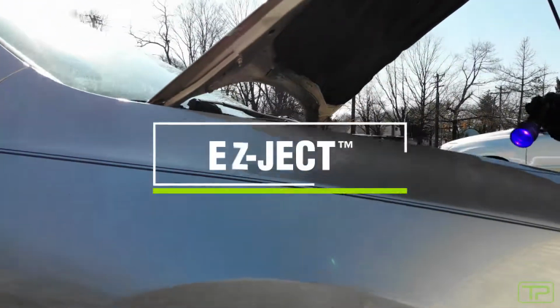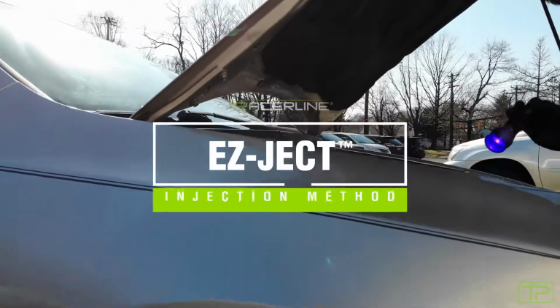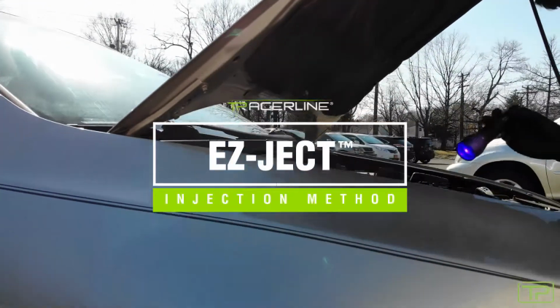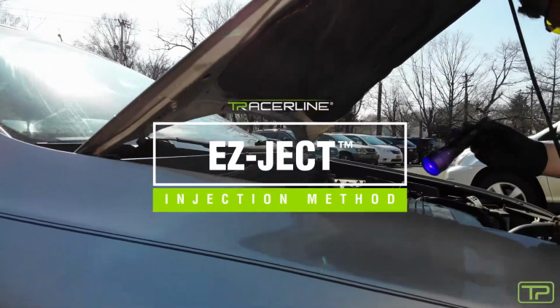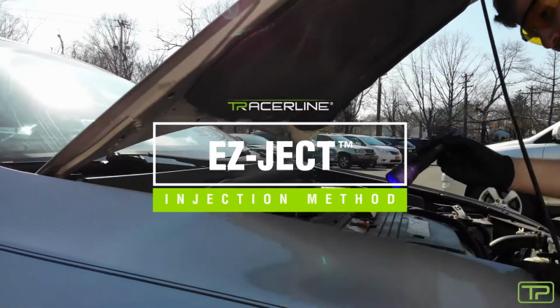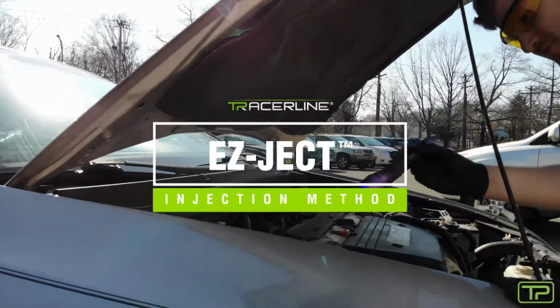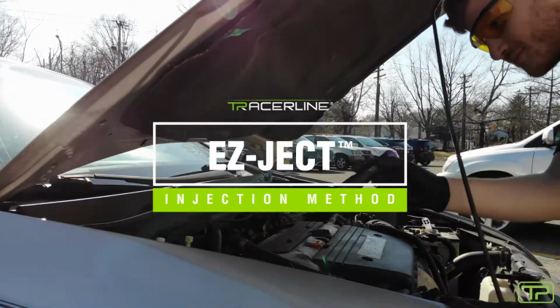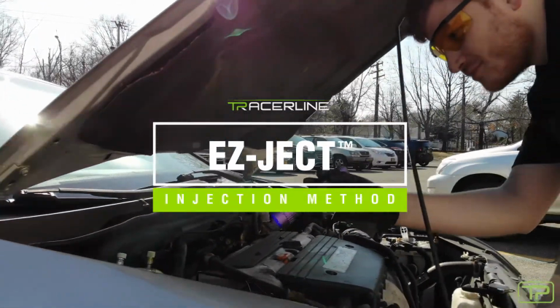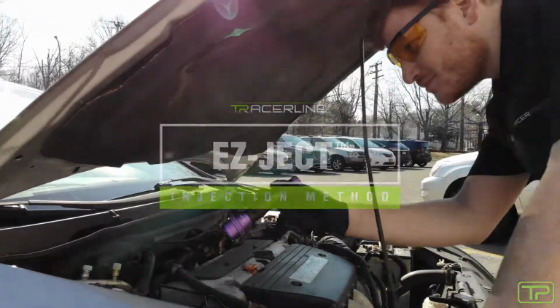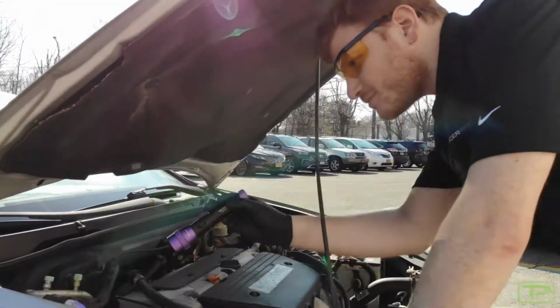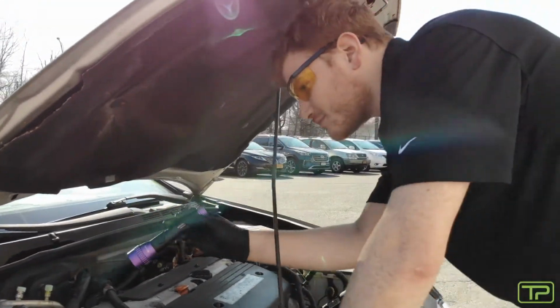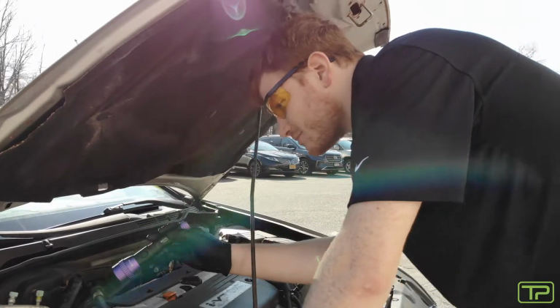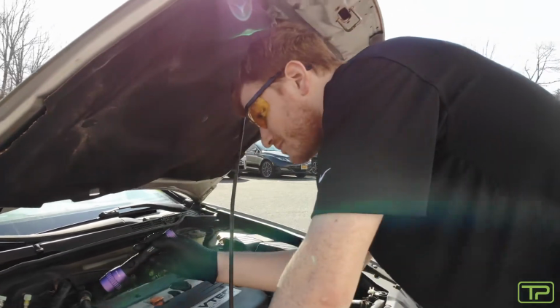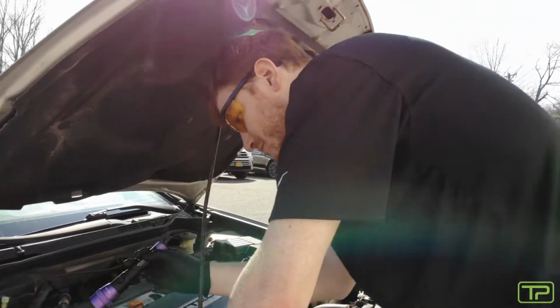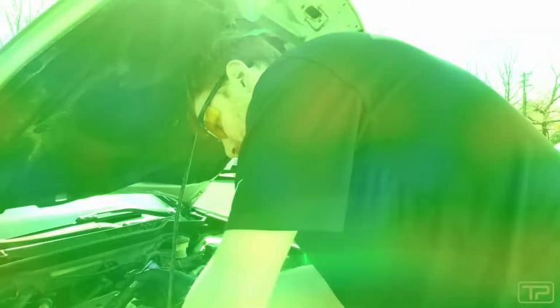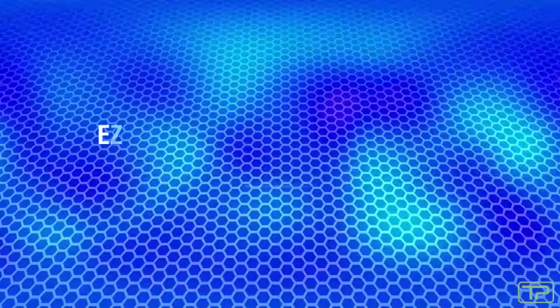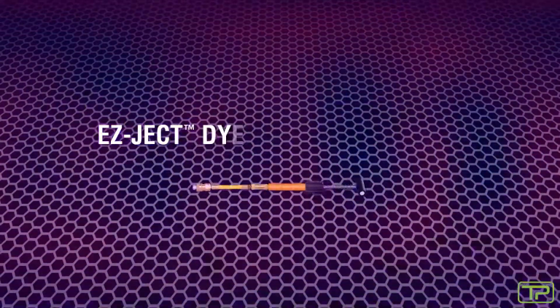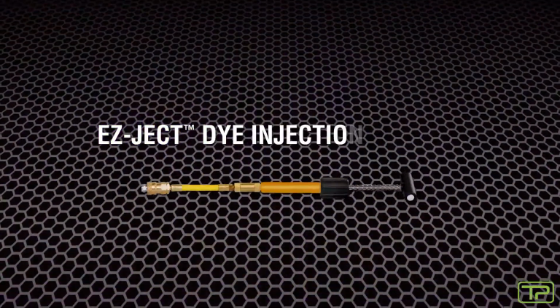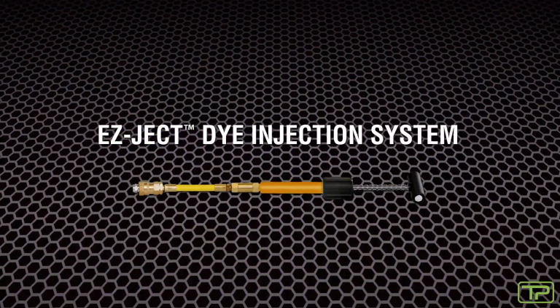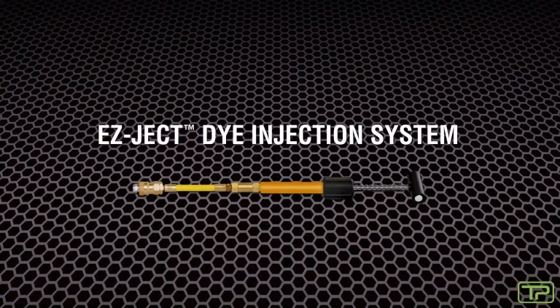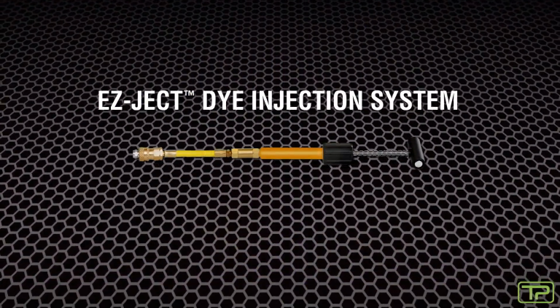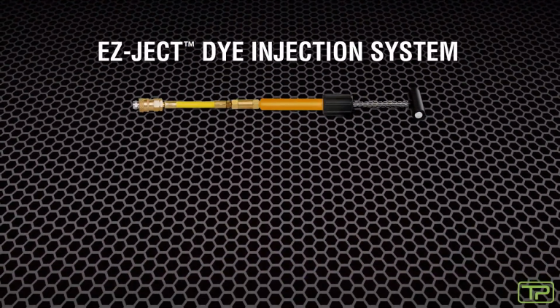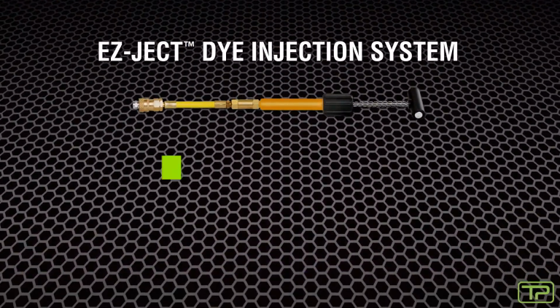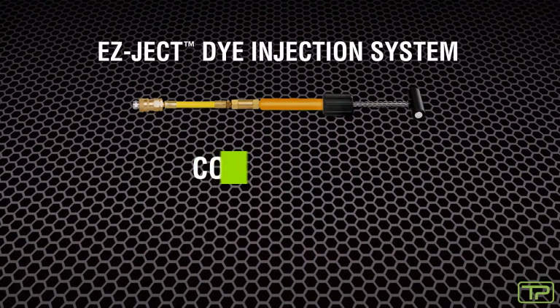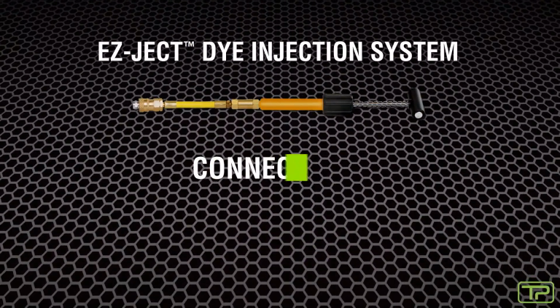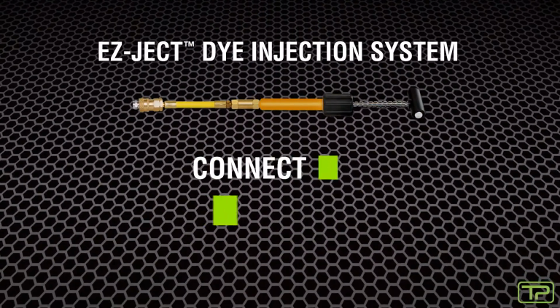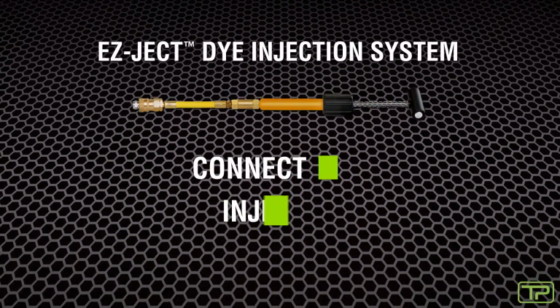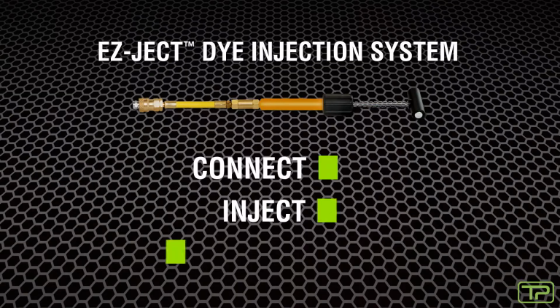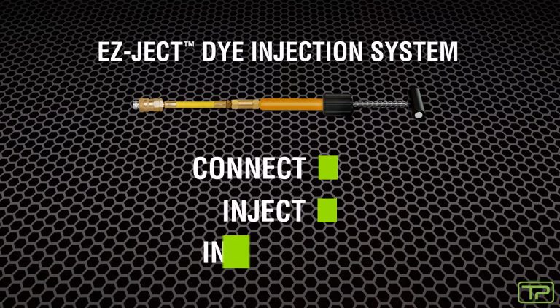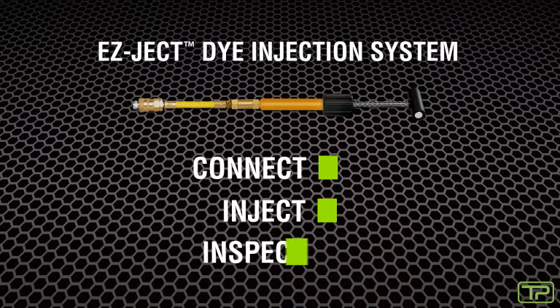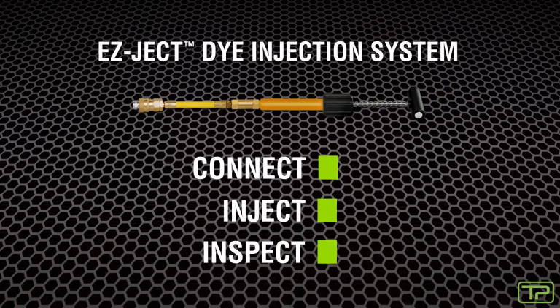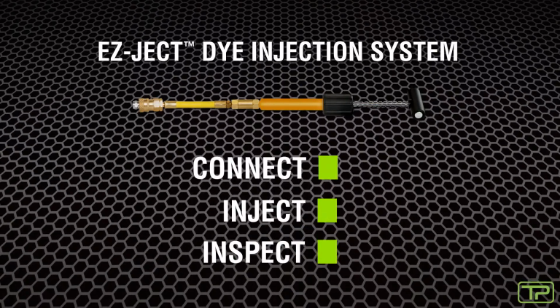TracerLine presents the EasyJect Injection Method. It's the three-step leak detection solution.